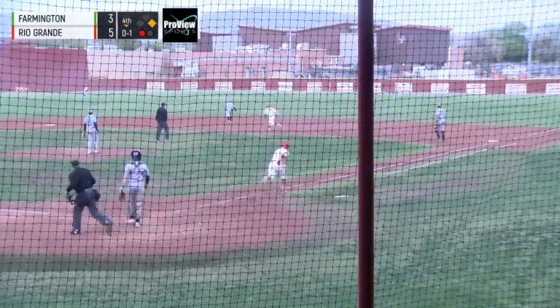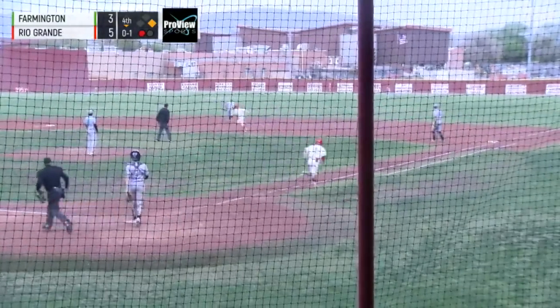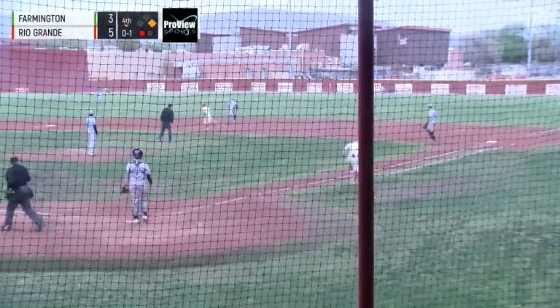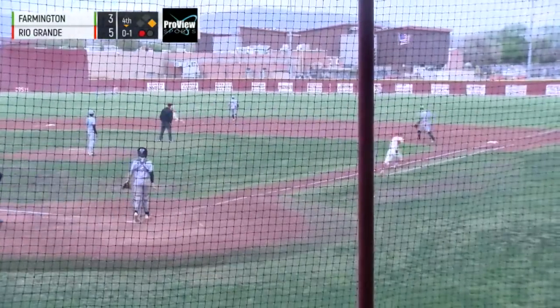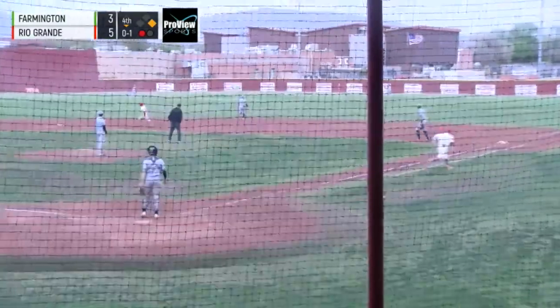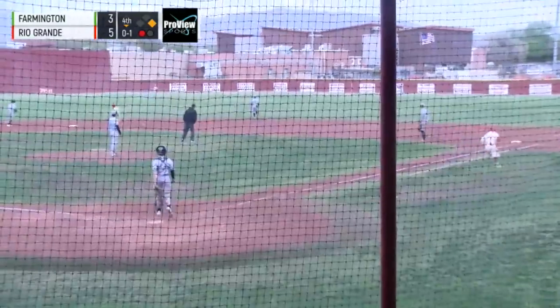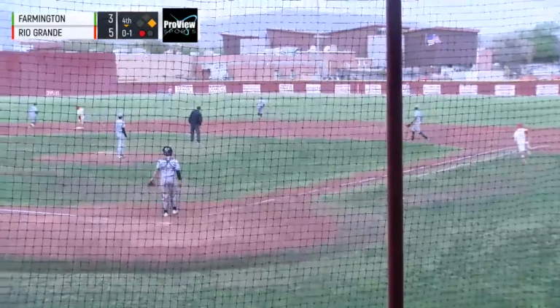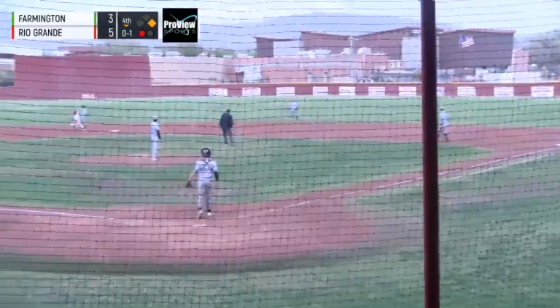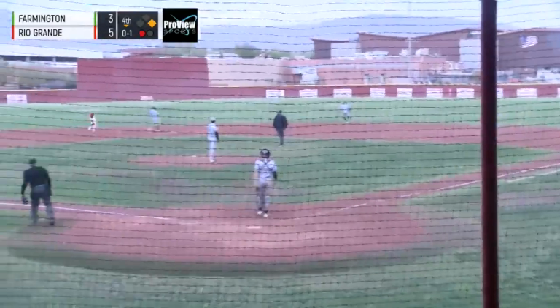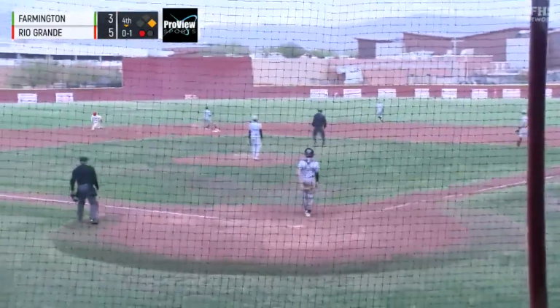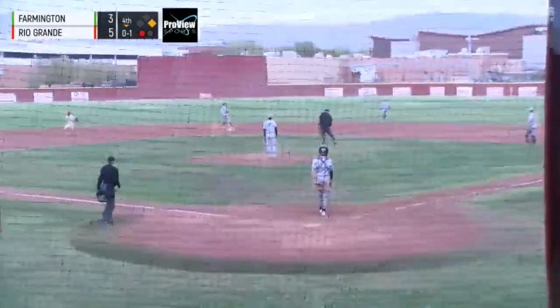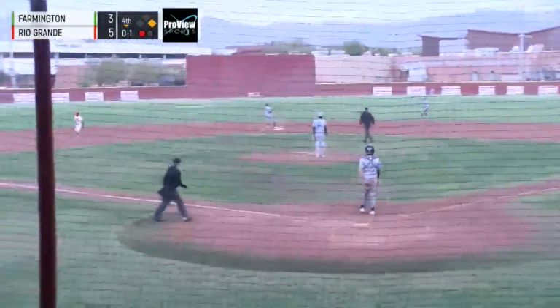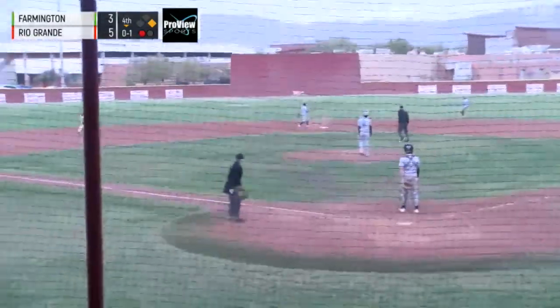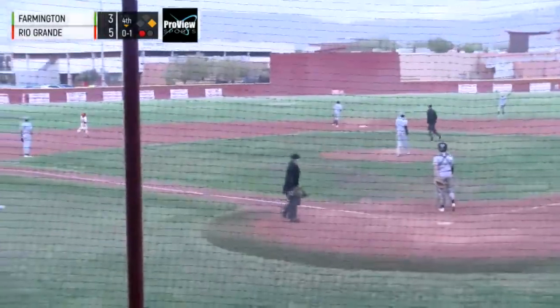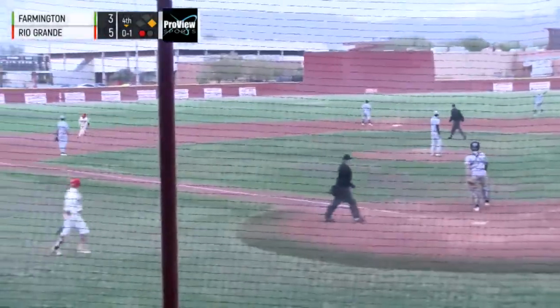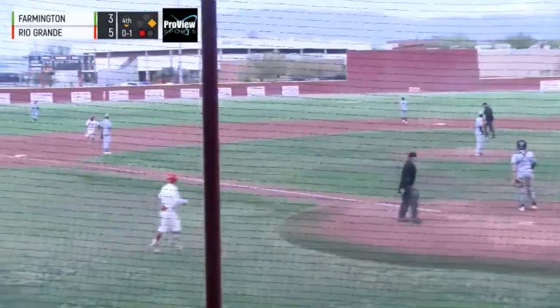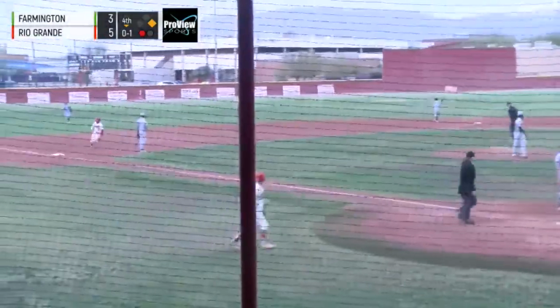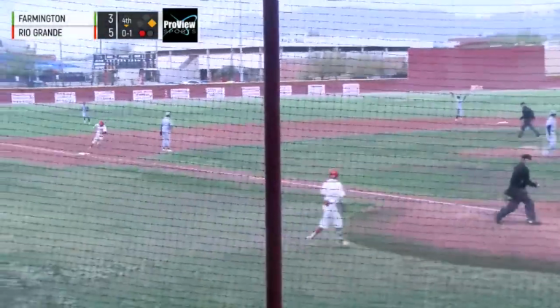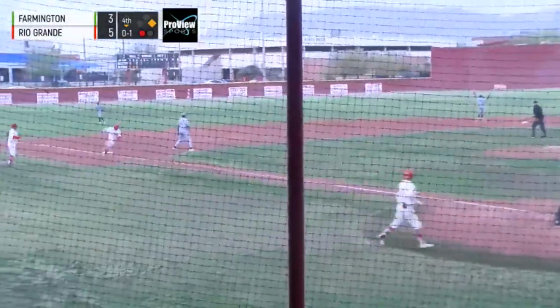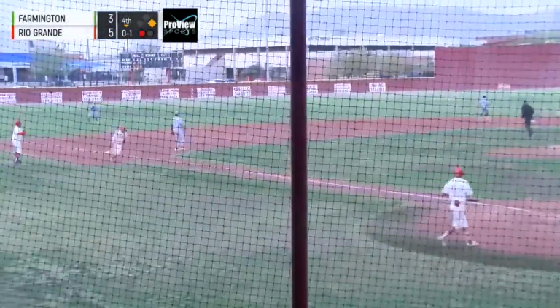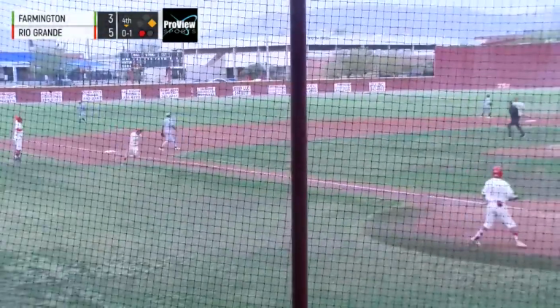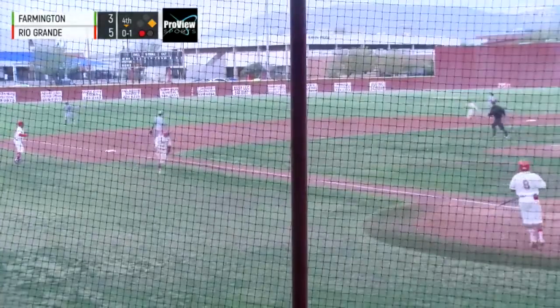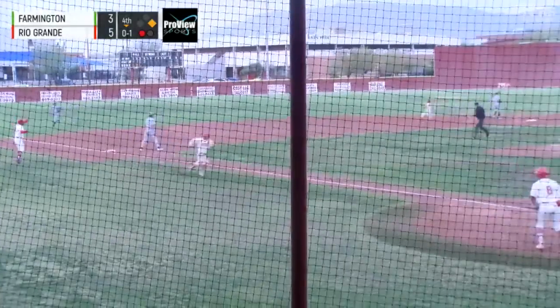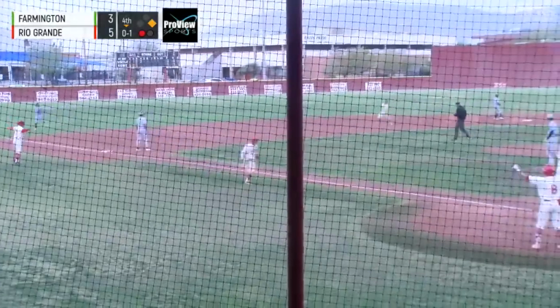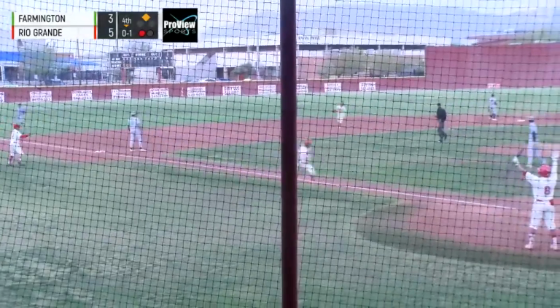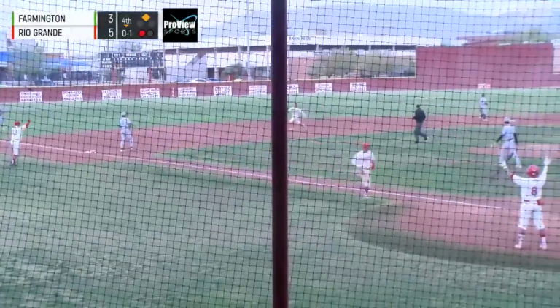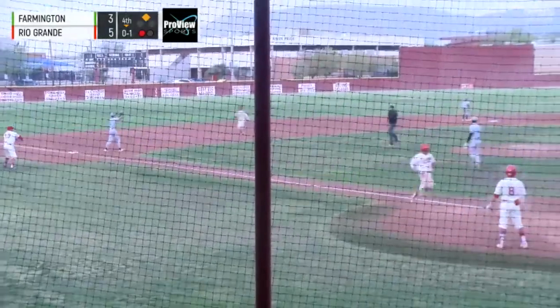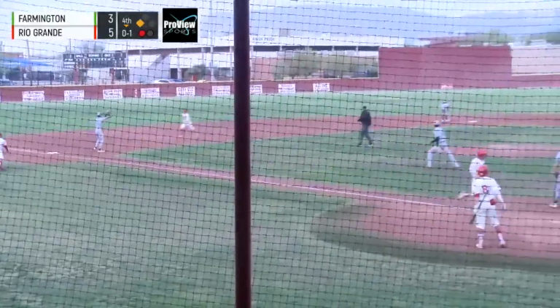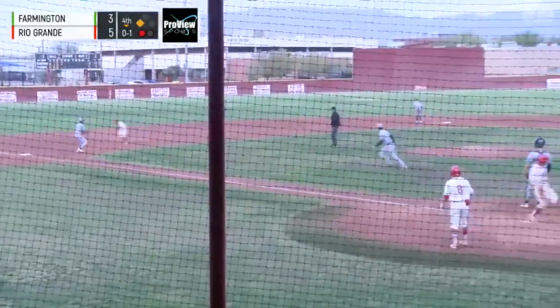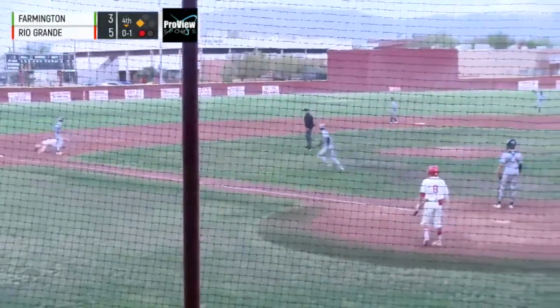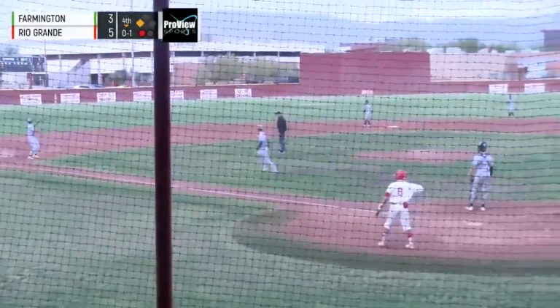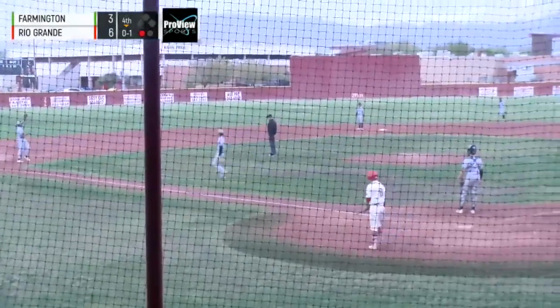Chavez pulls it to right field. Back, back, back, back, back — all the way to the wall, off the wall. Like Michael Jackson. And it looks like a run might score. Score — score's standing up.